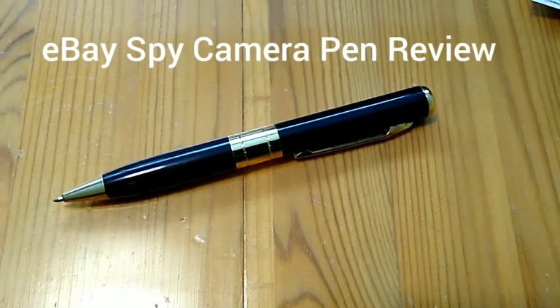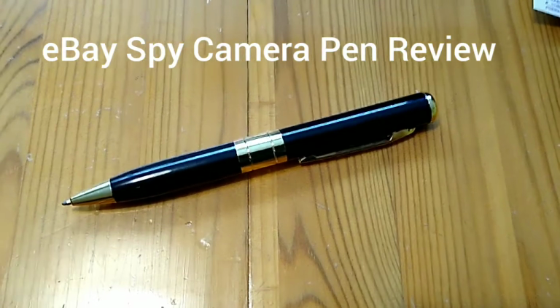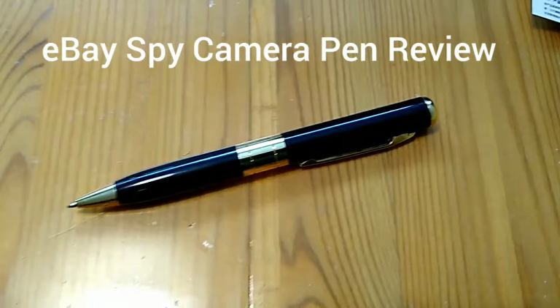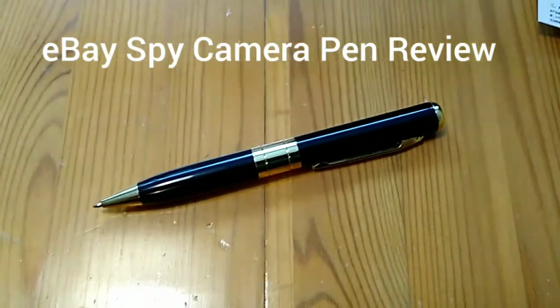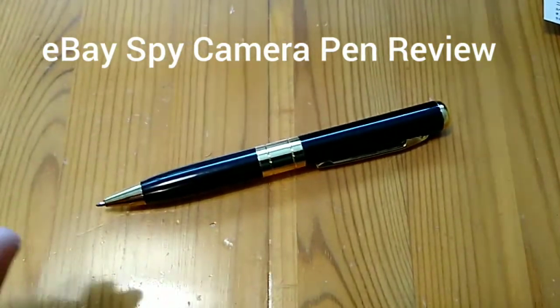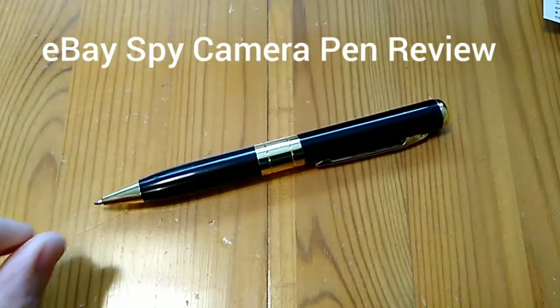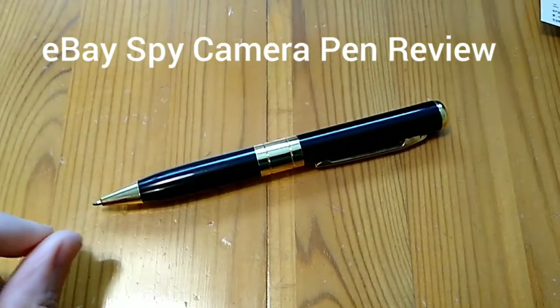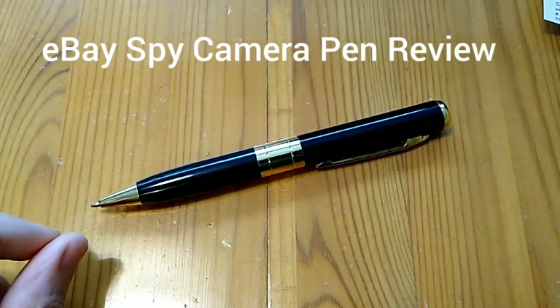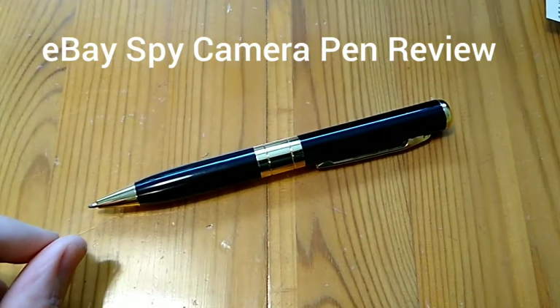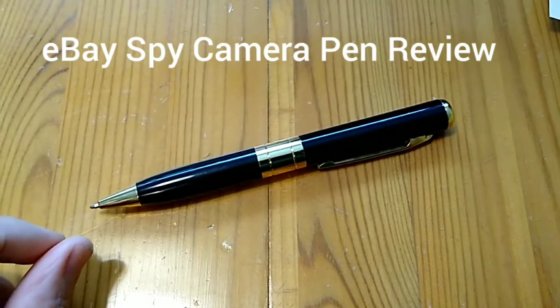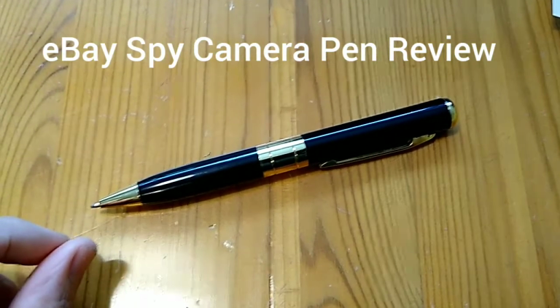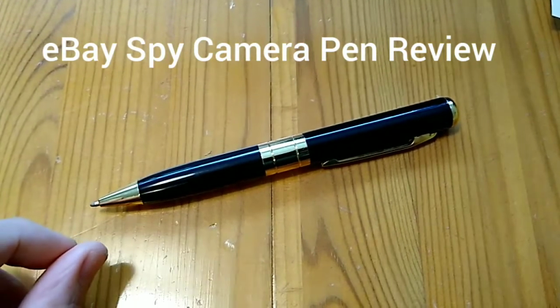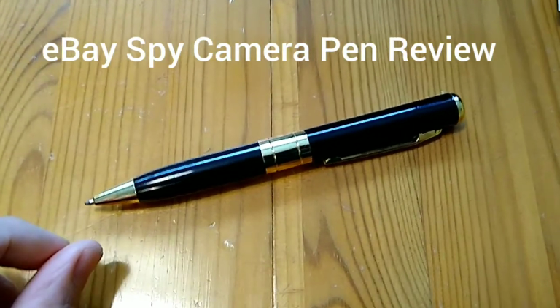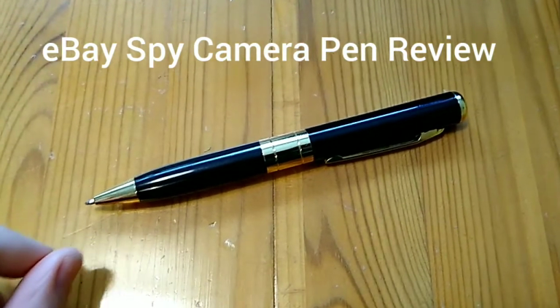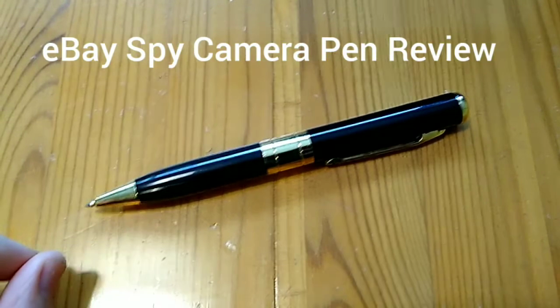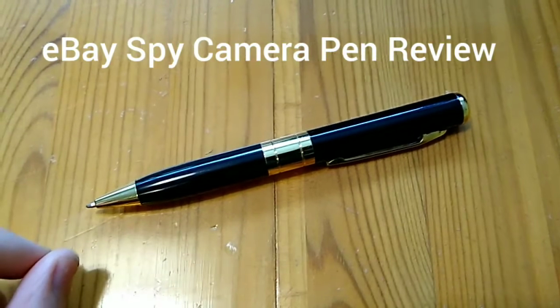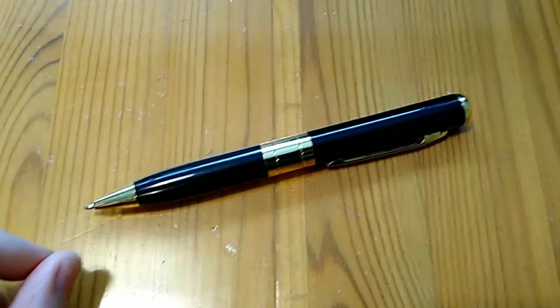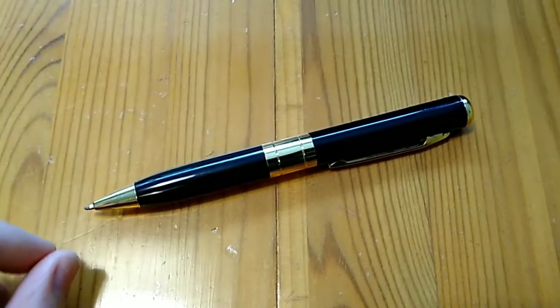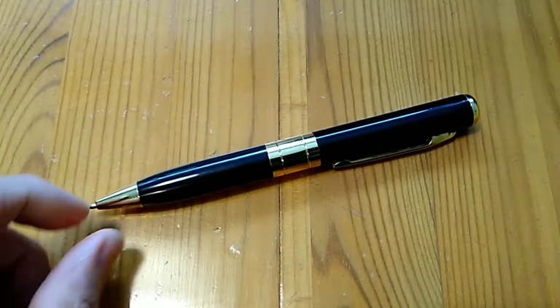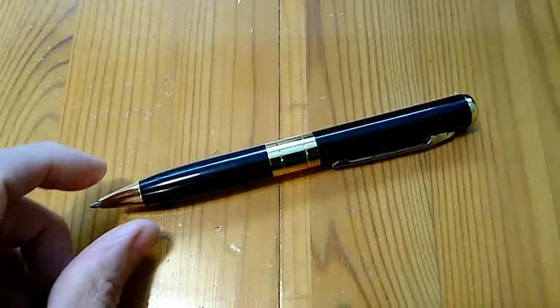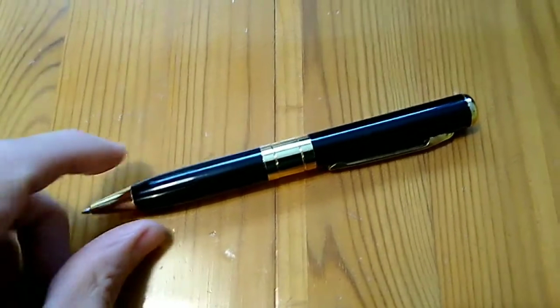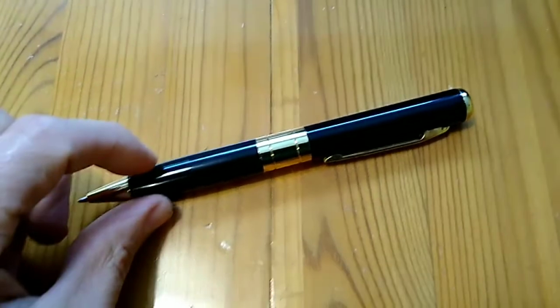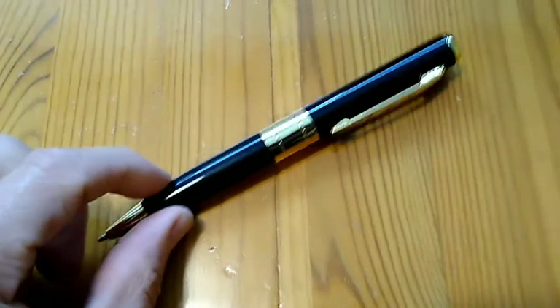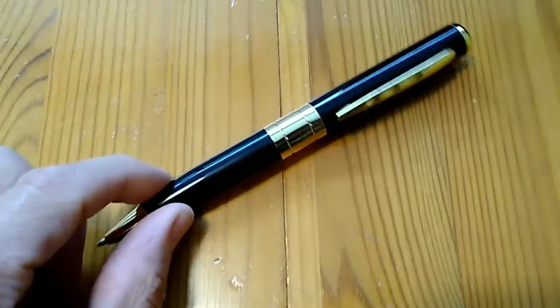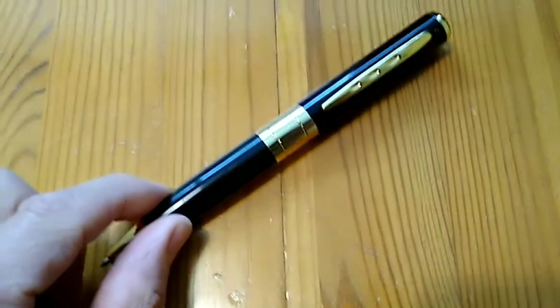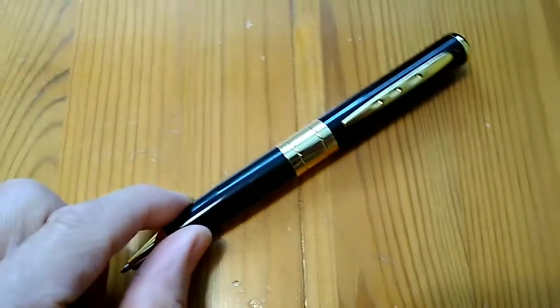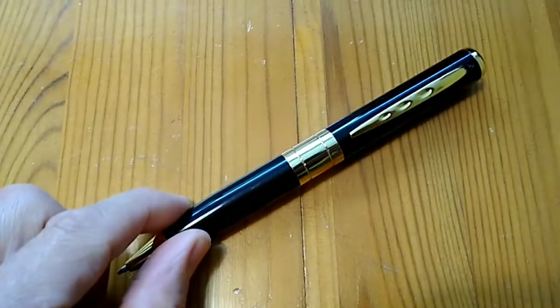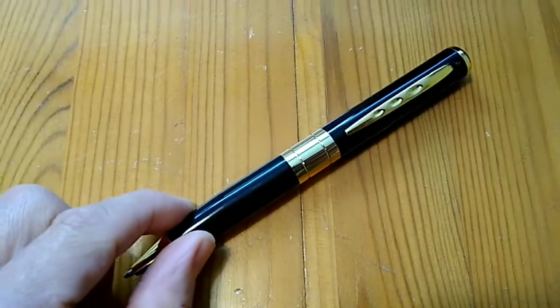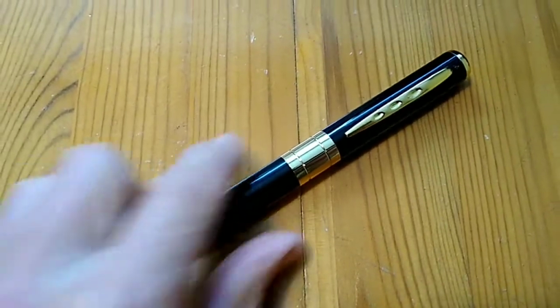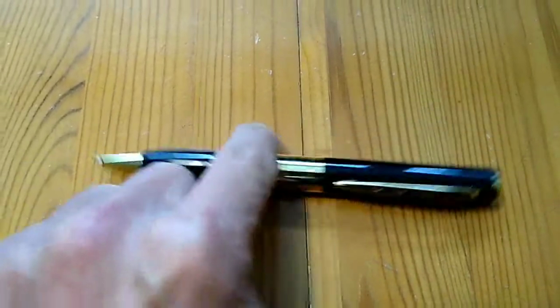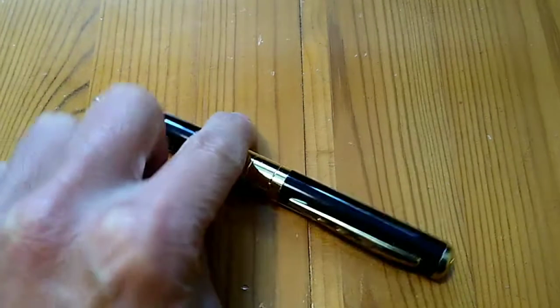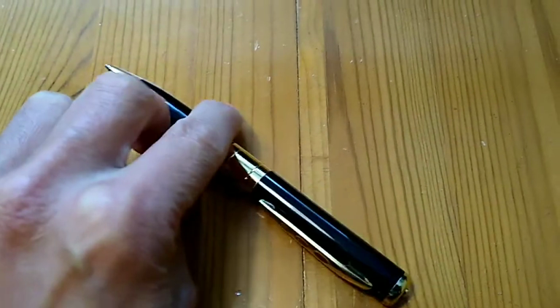Hi there, this is a review of this spy camera pen that I got on eBay for £5.98 buy it now. As you can see it looks like quite a chunky pen.